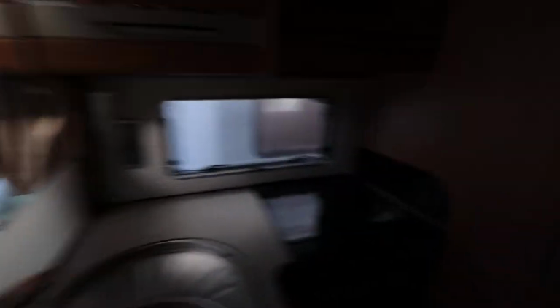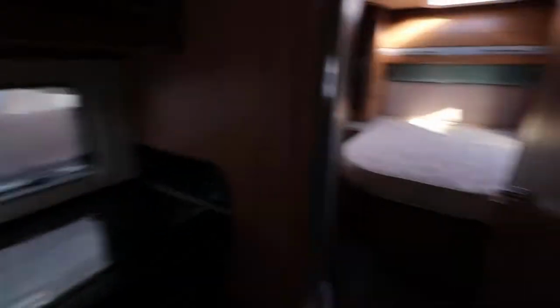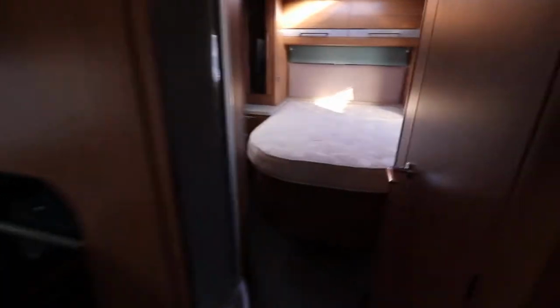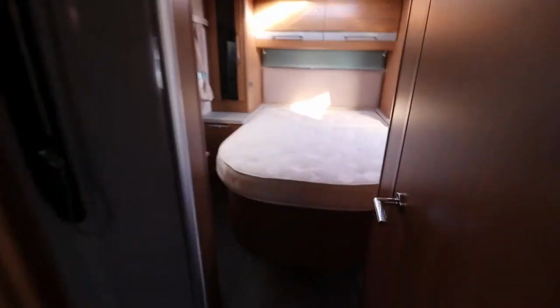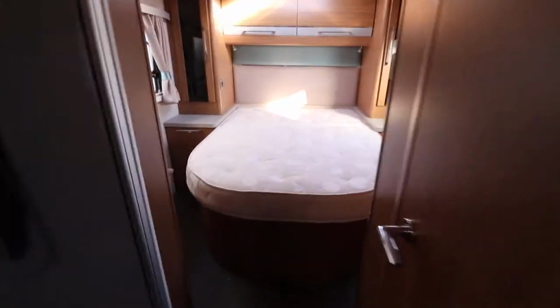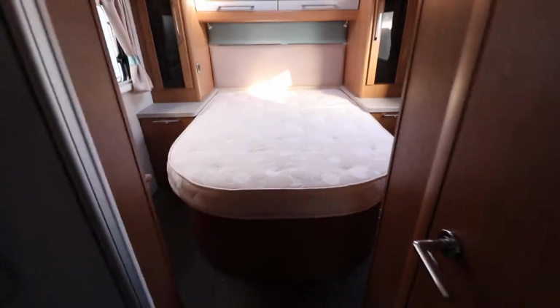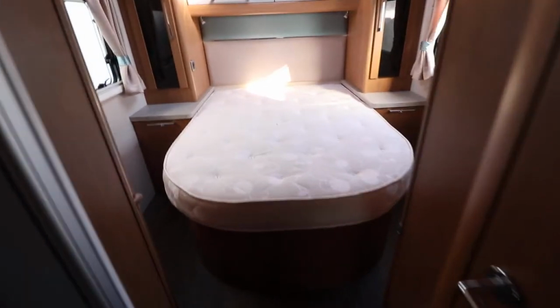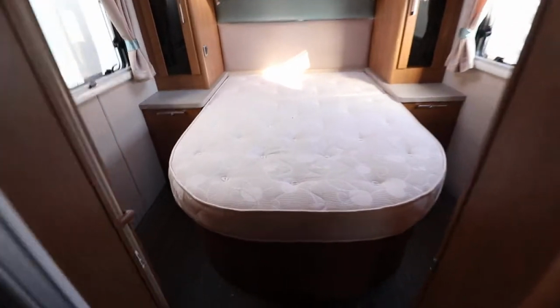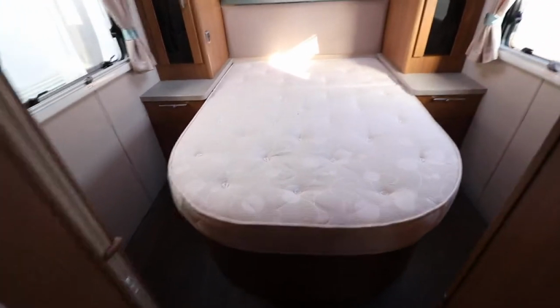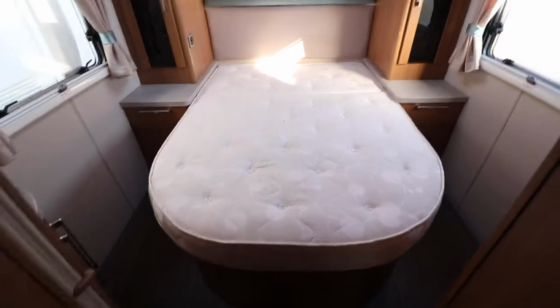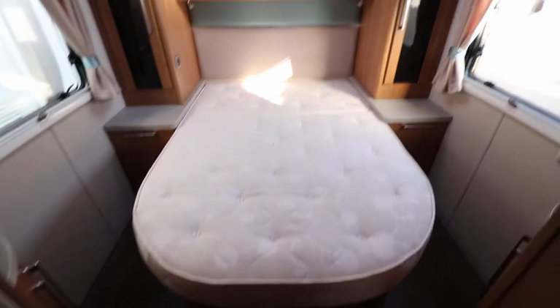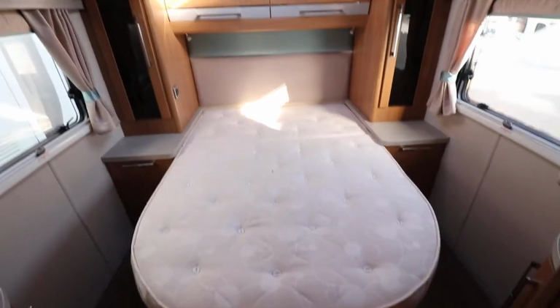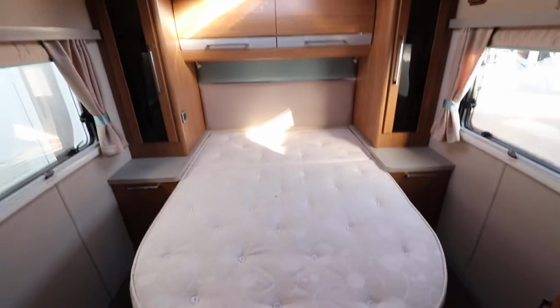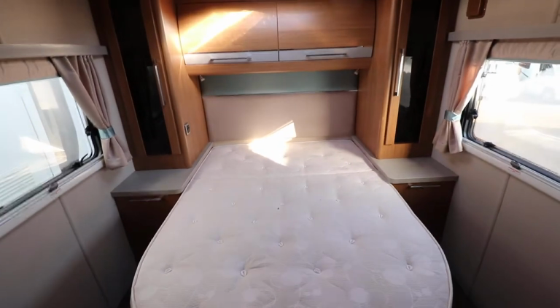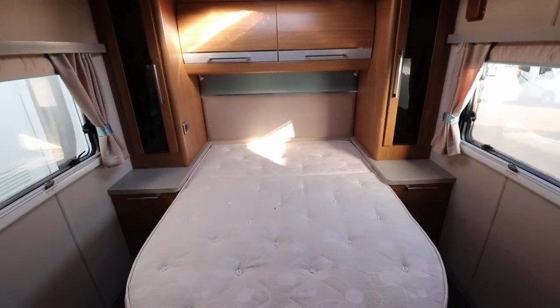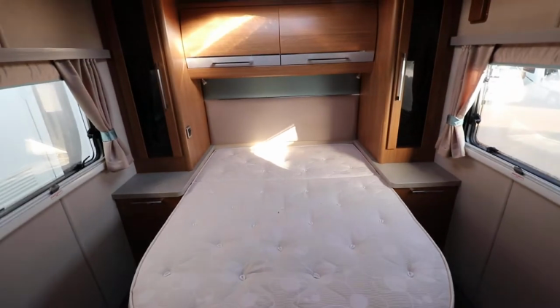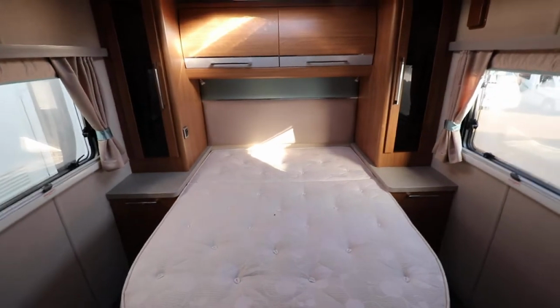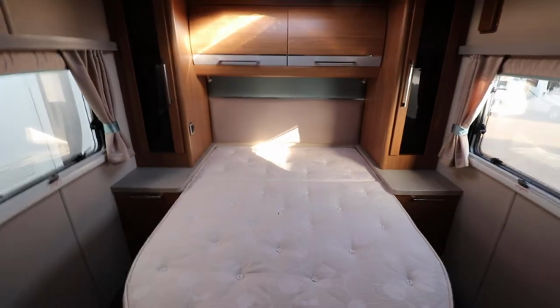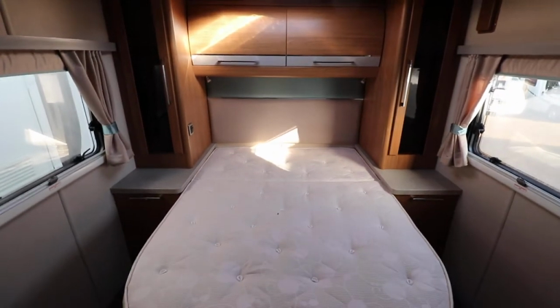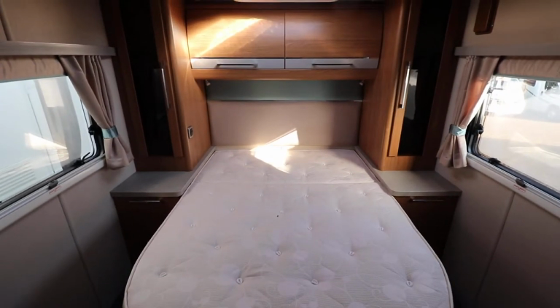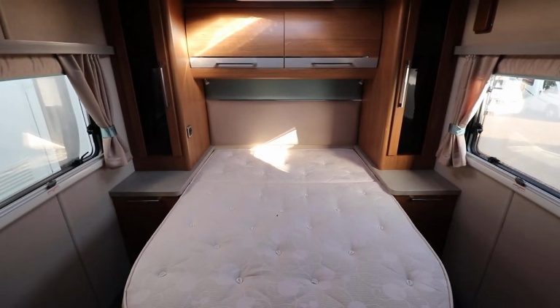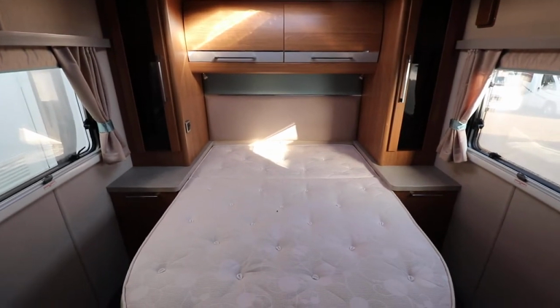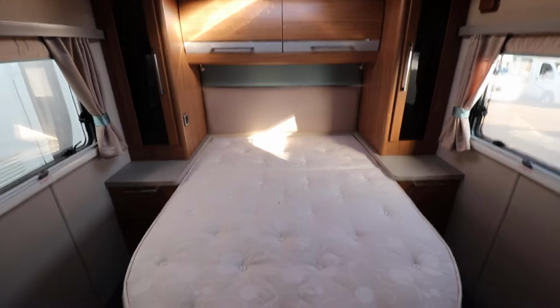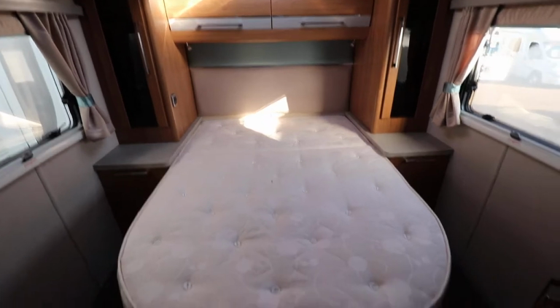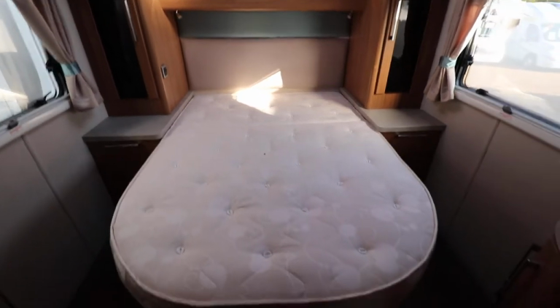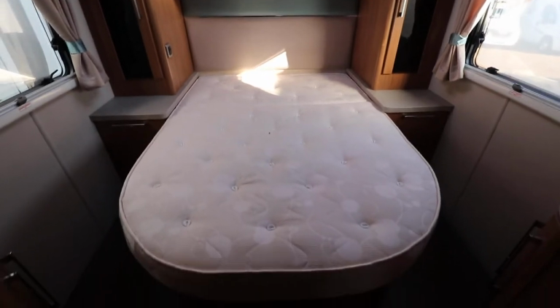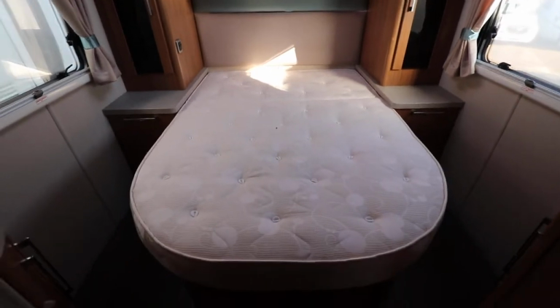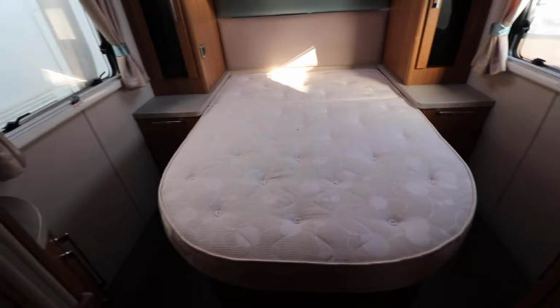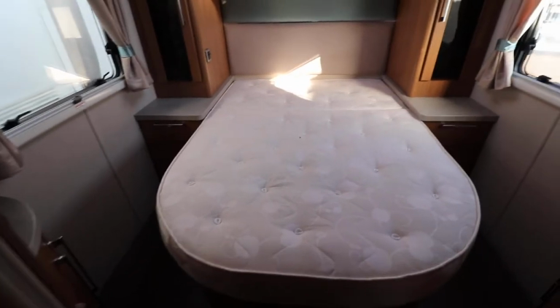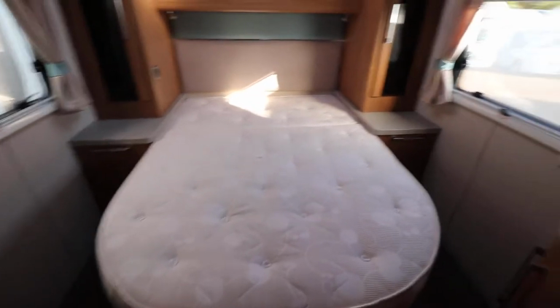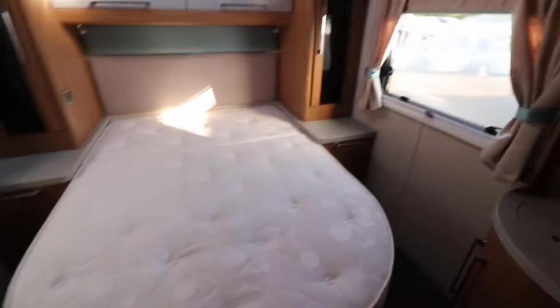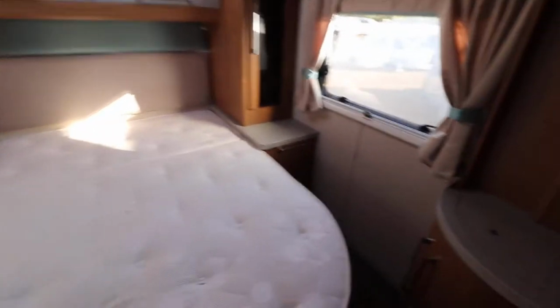At the back there is a large rear island bed. You've got wardrobes on both sides and then overhead cabinets on there as well. You can lift that up there to access storage as well.